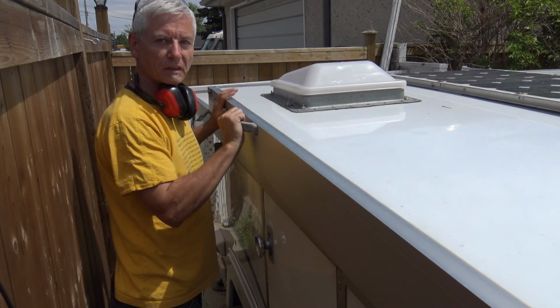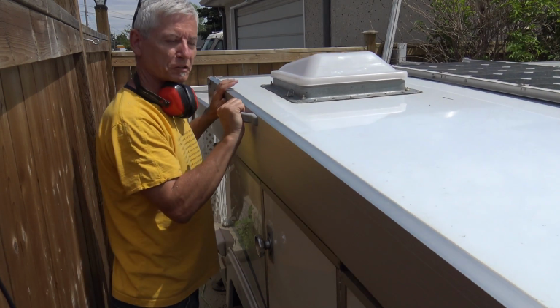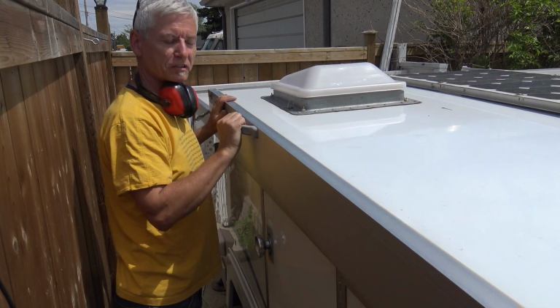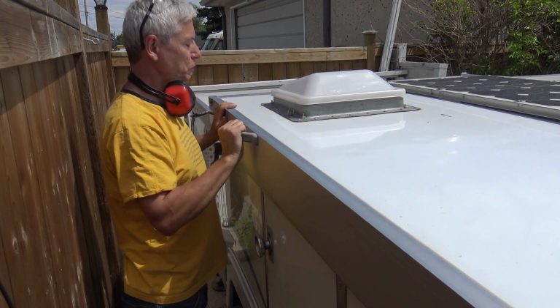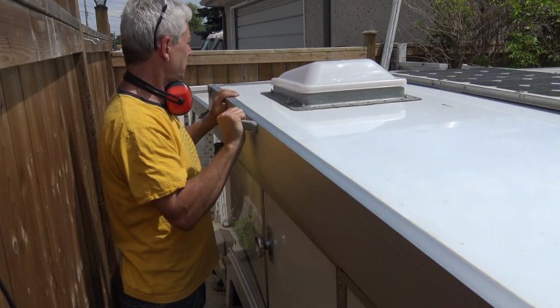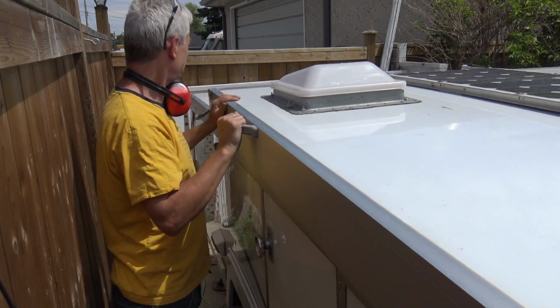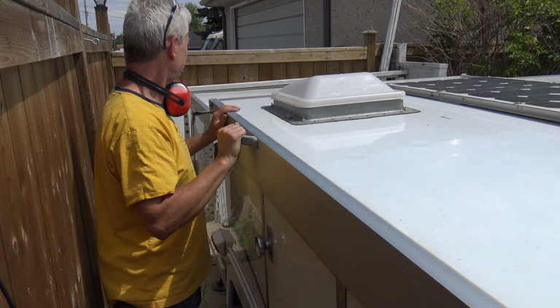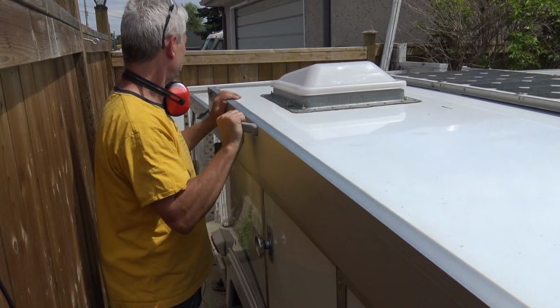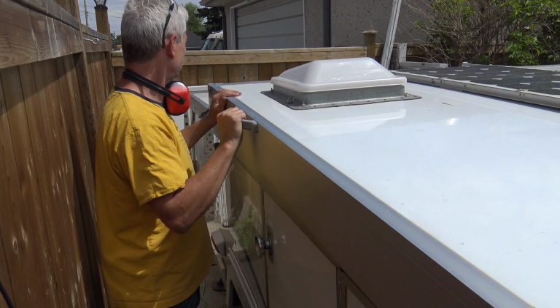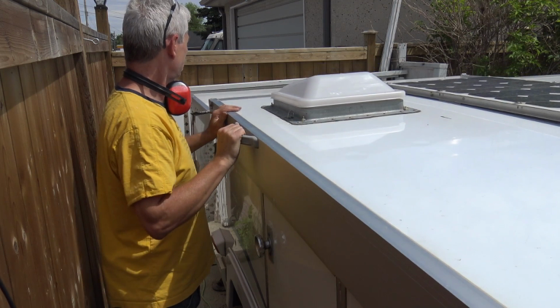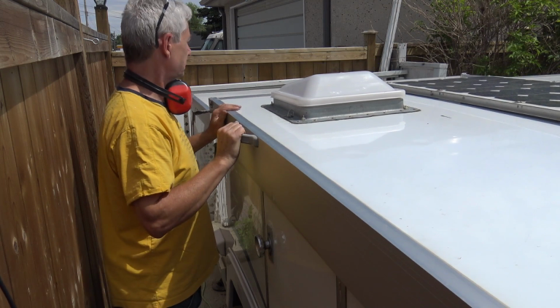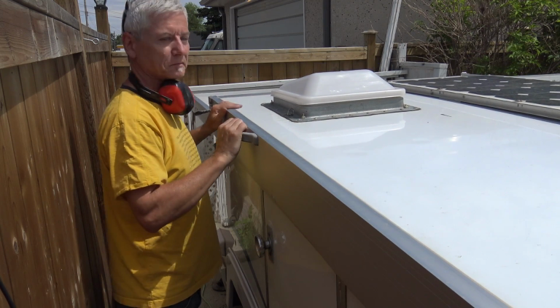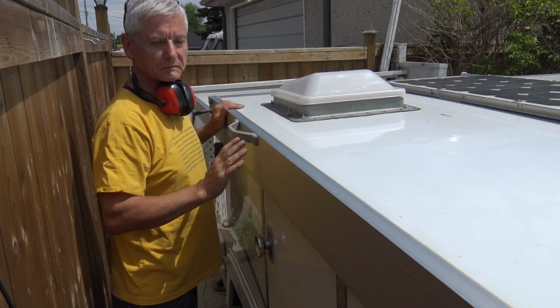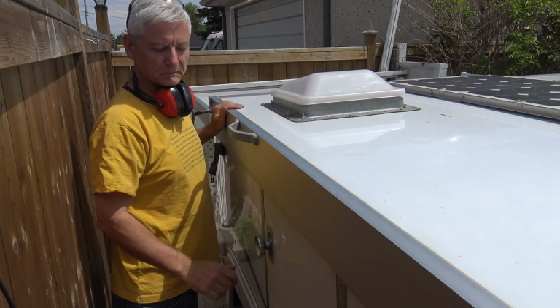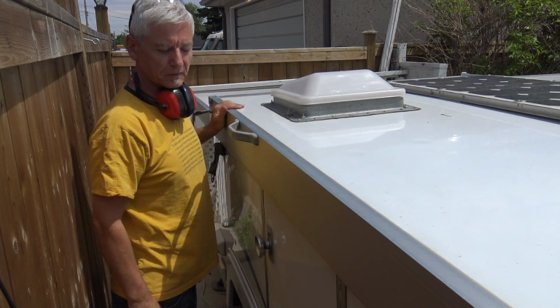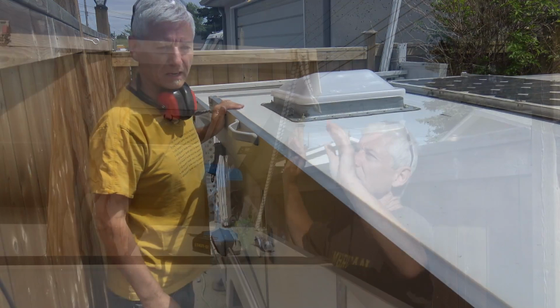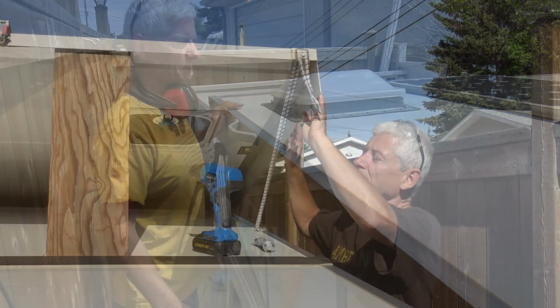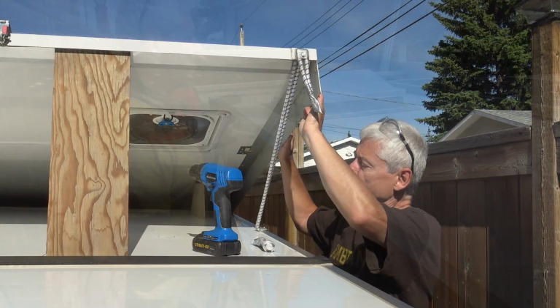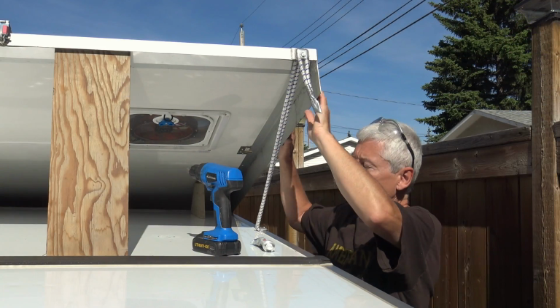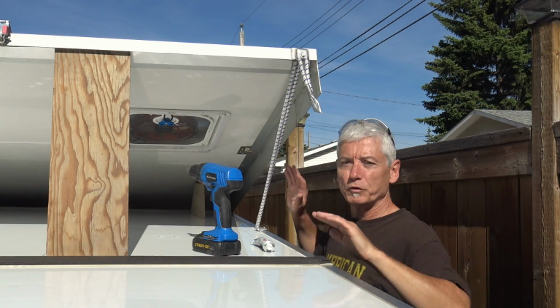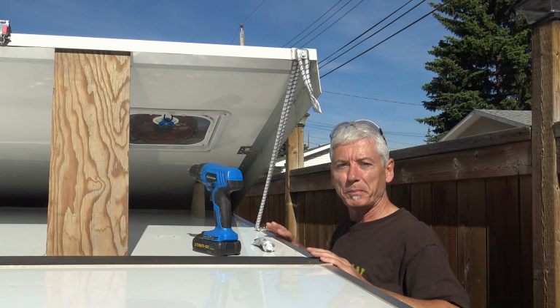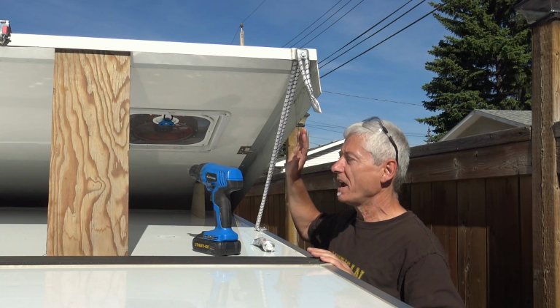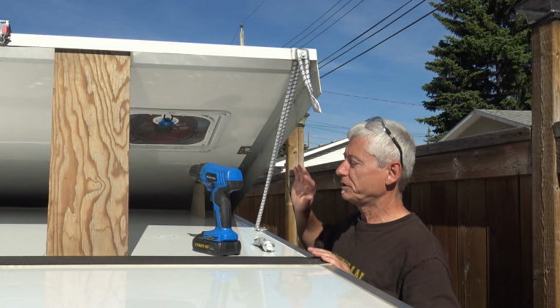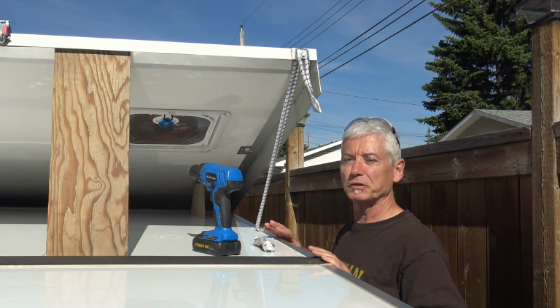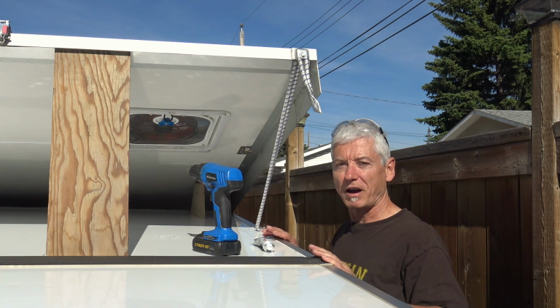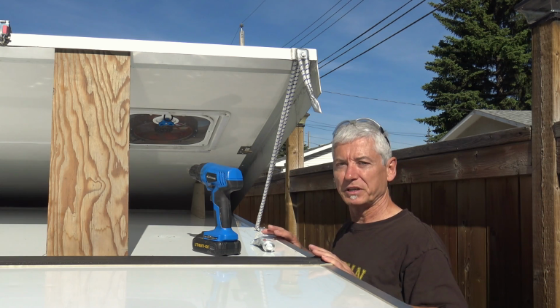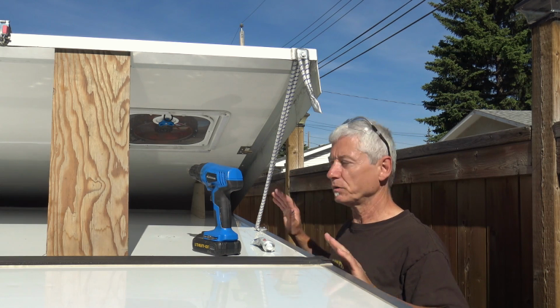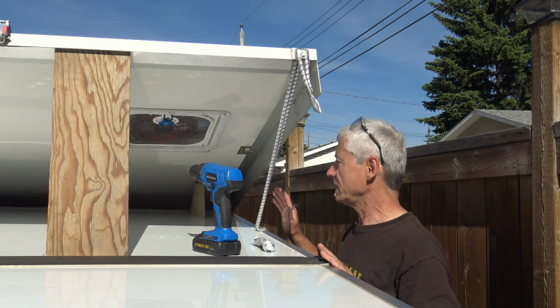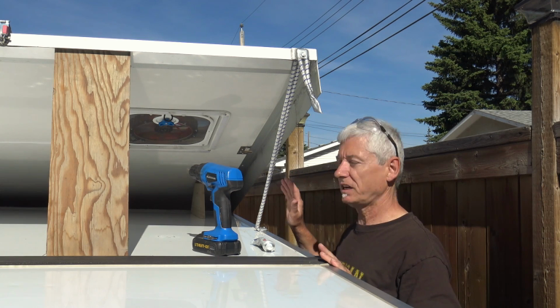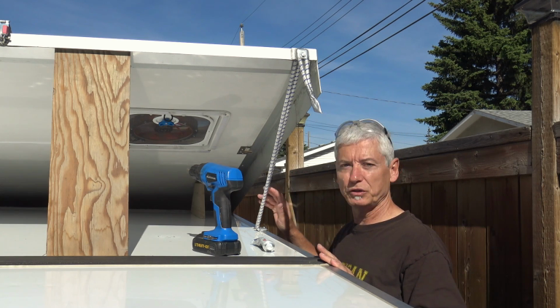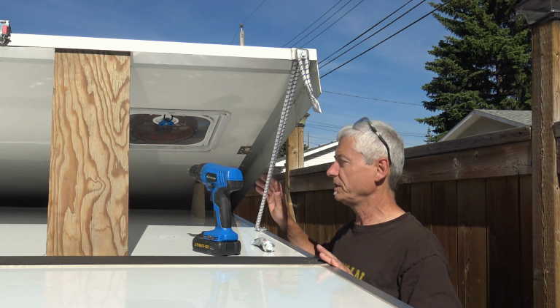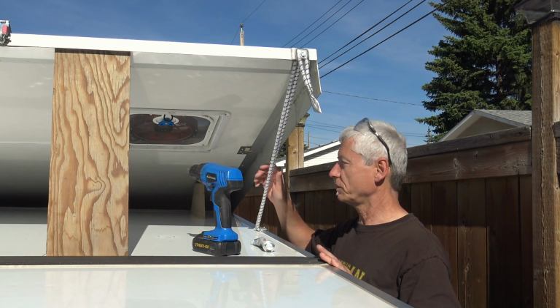Feels nice and smooth. I've put the roof up and down several times and I don't see any issues with either the bungee cords or the transfer bearings.